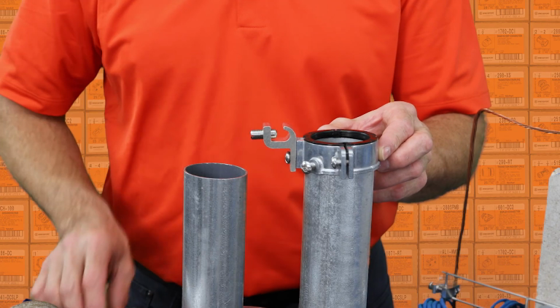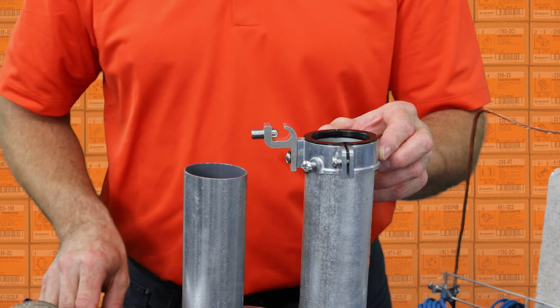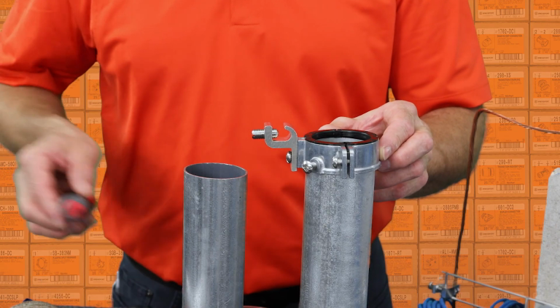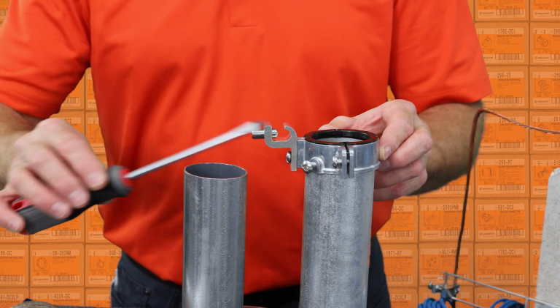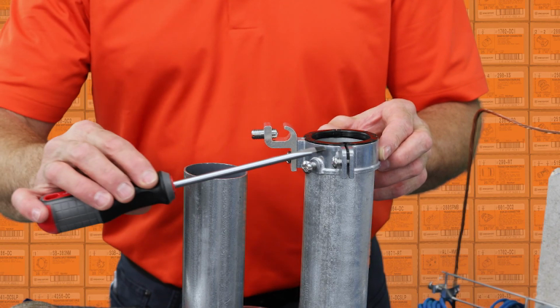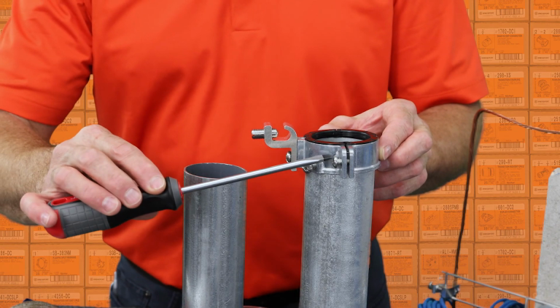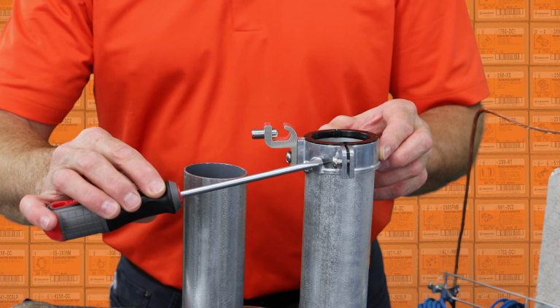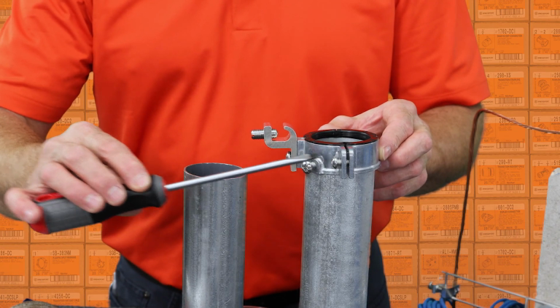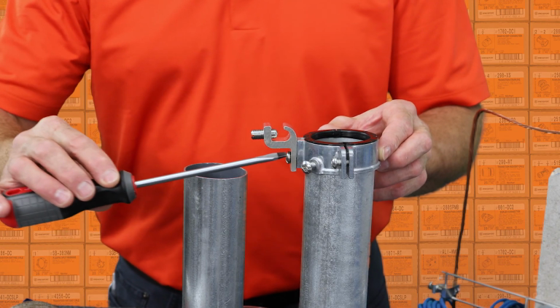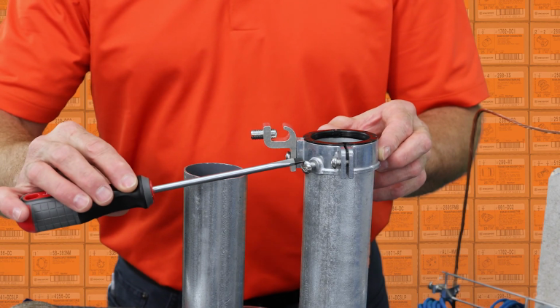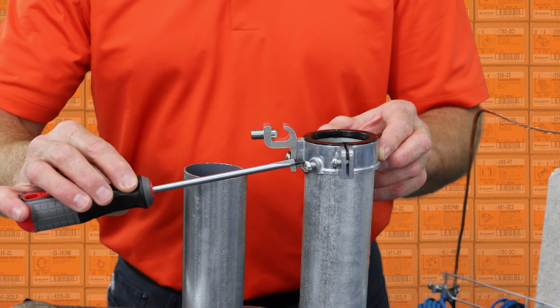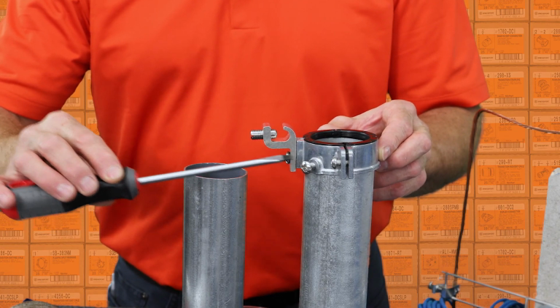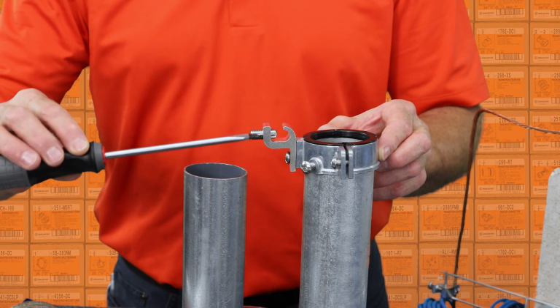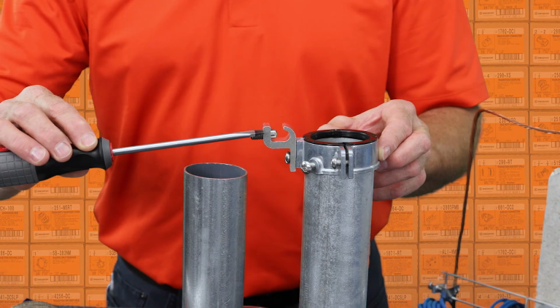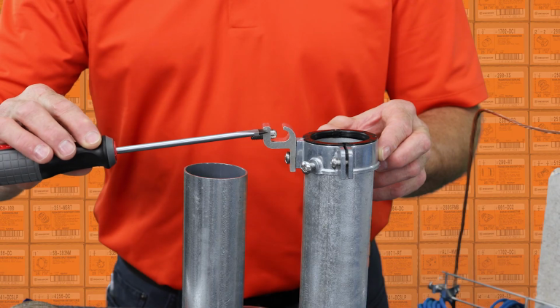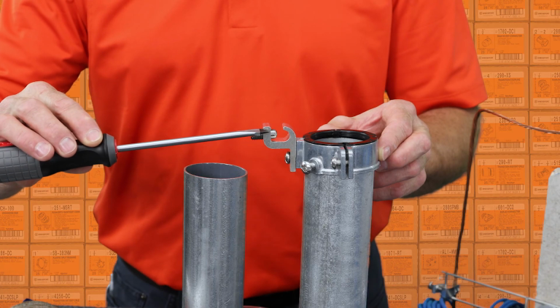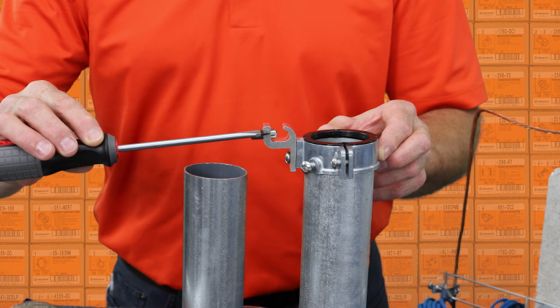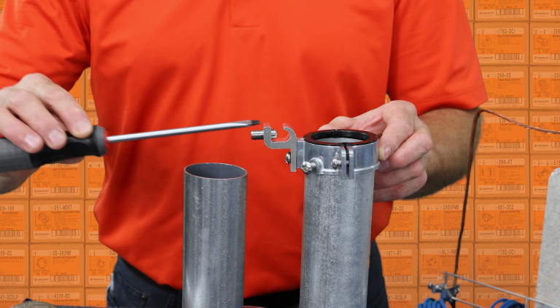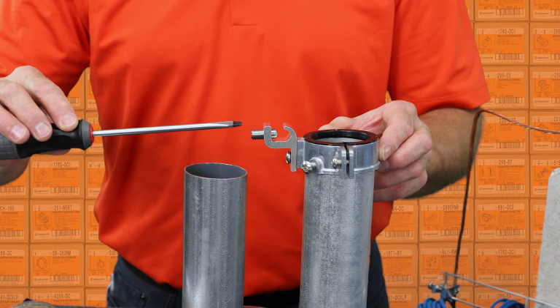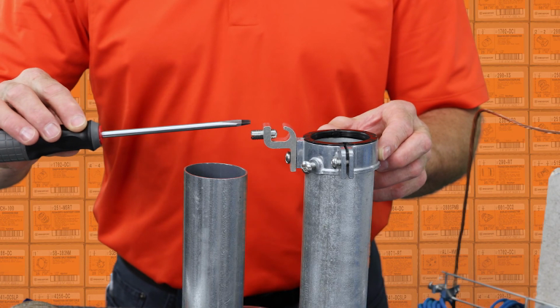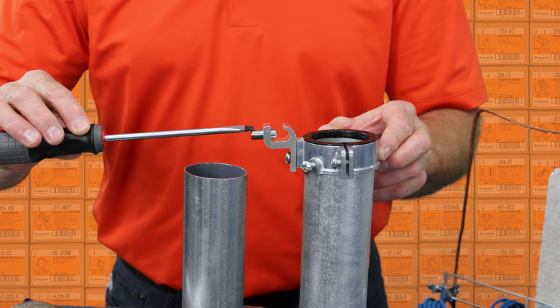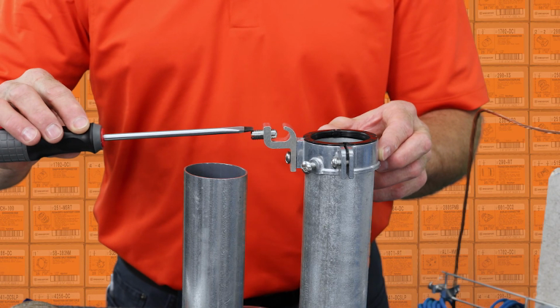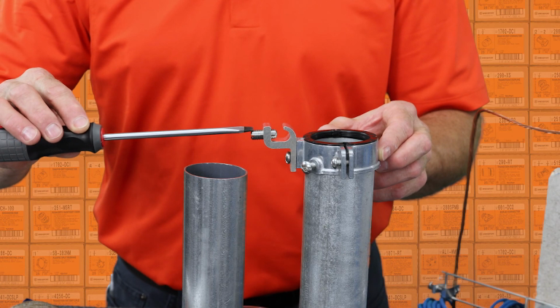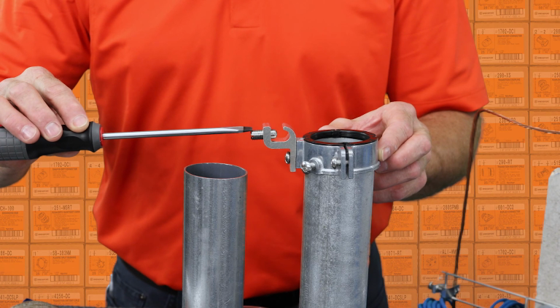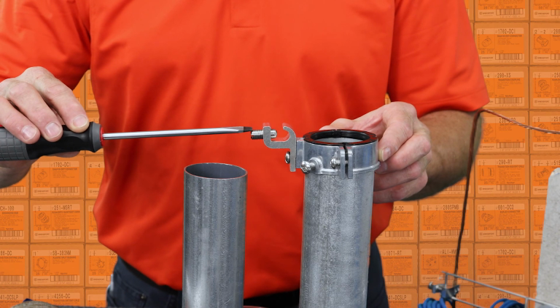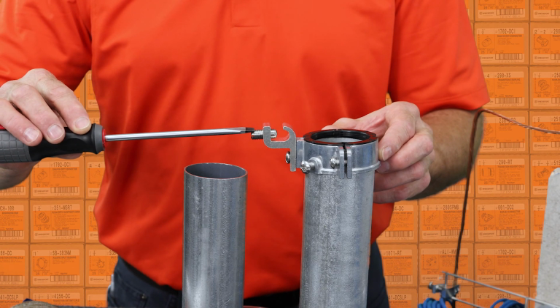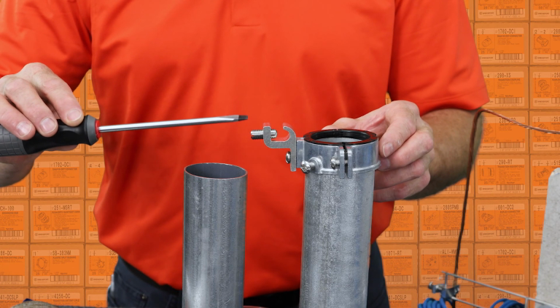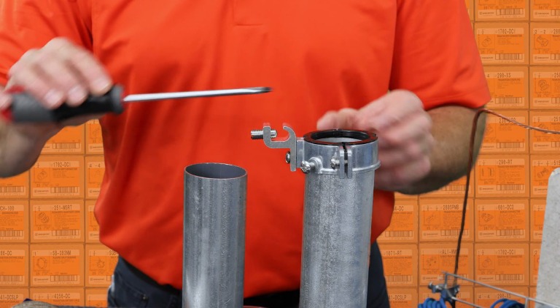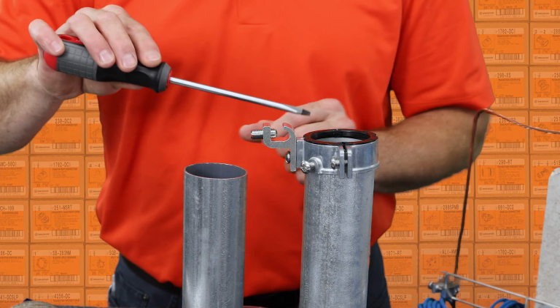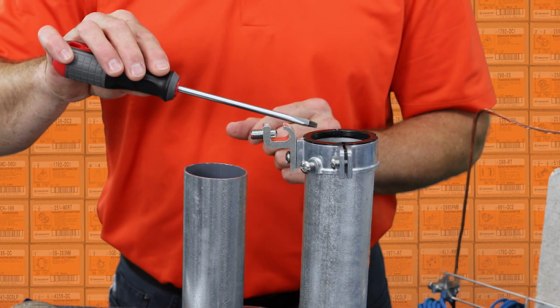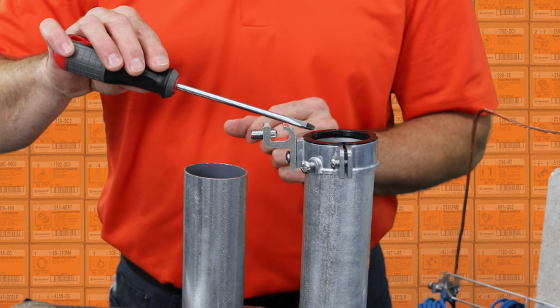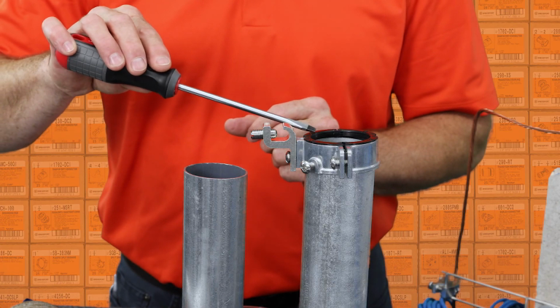Stainless steel clamp screw, bonding screw, tin plated aluminum lay-in lug with a stainless steel conductor set screw, and 150 degrees C insulating material.